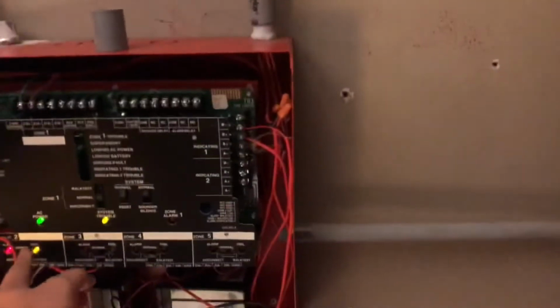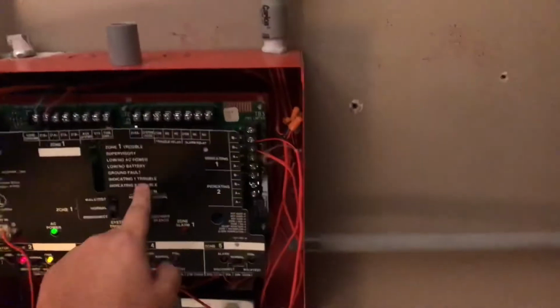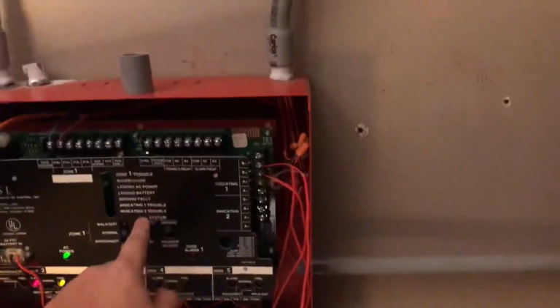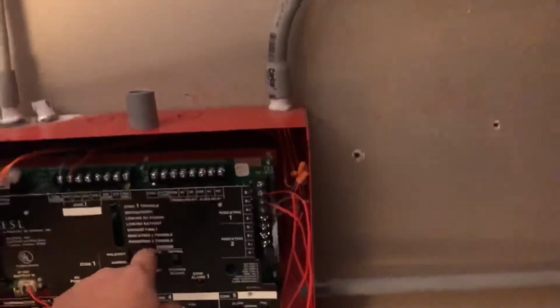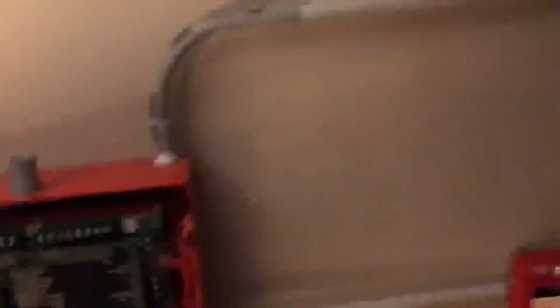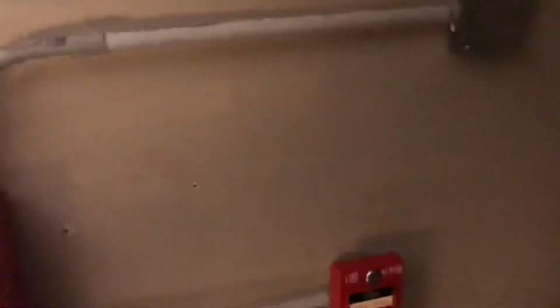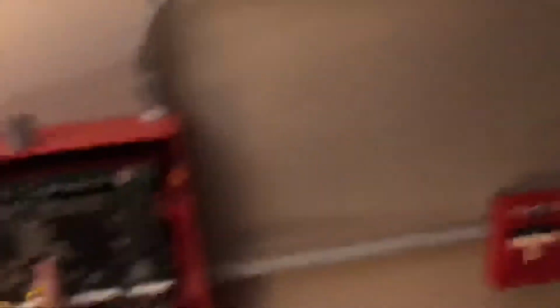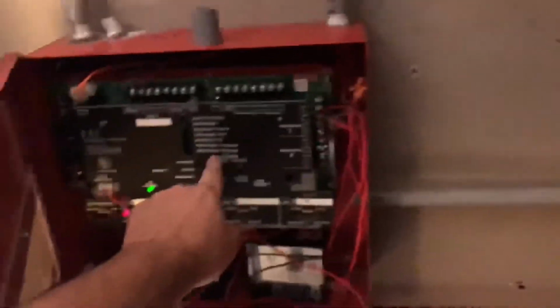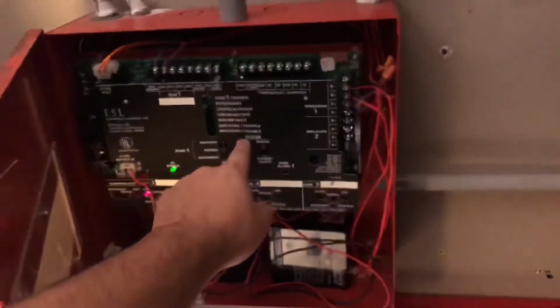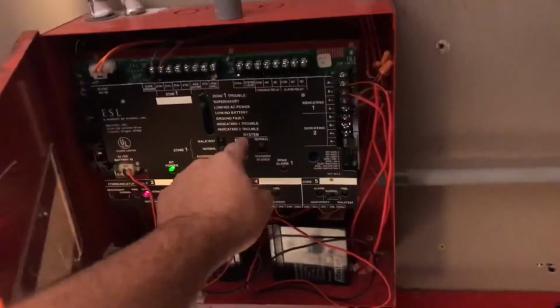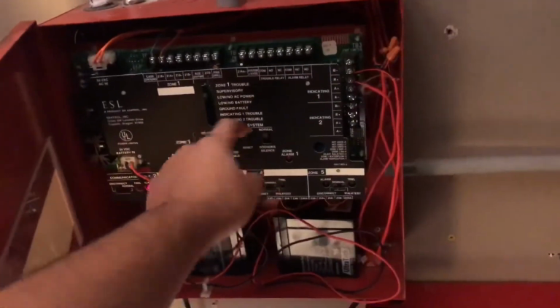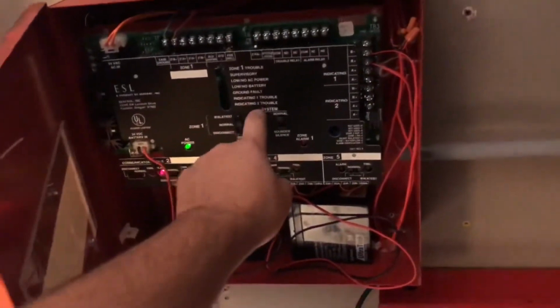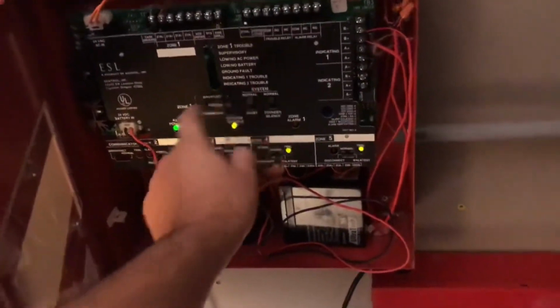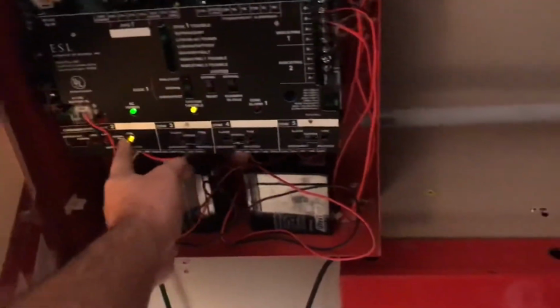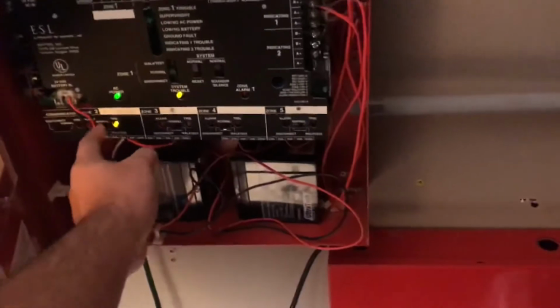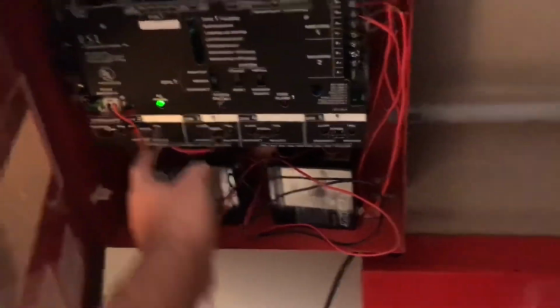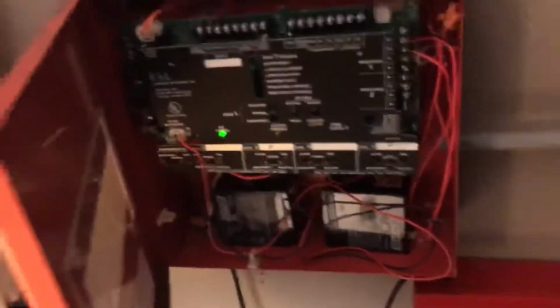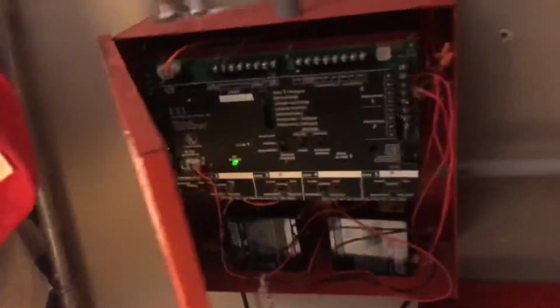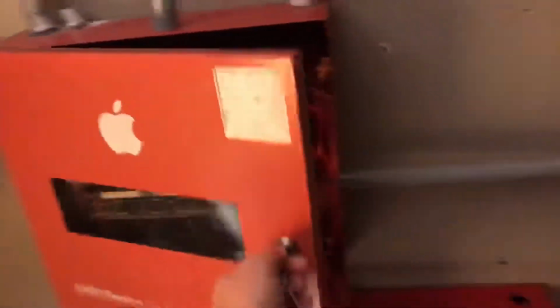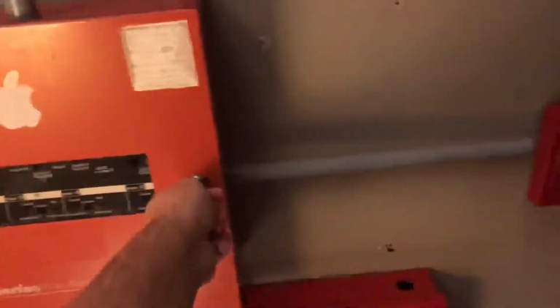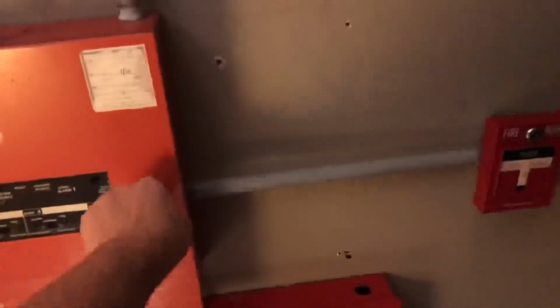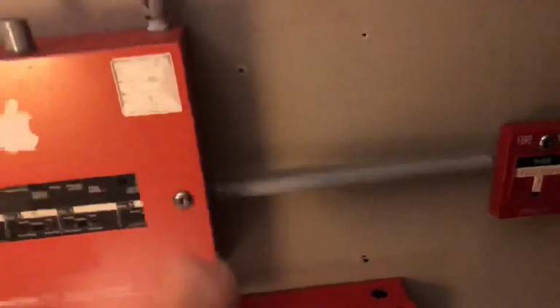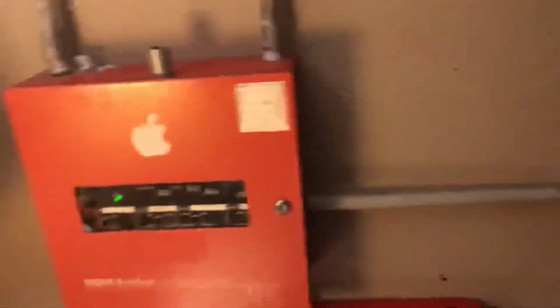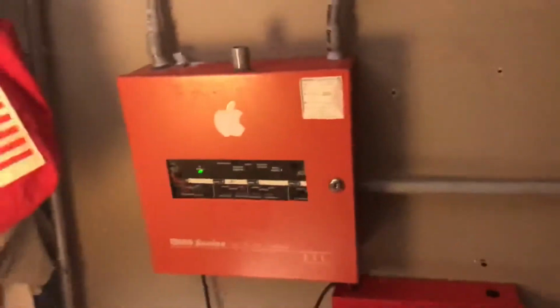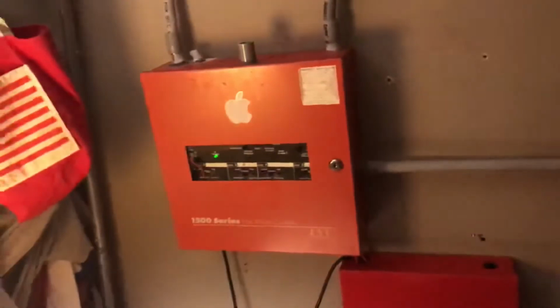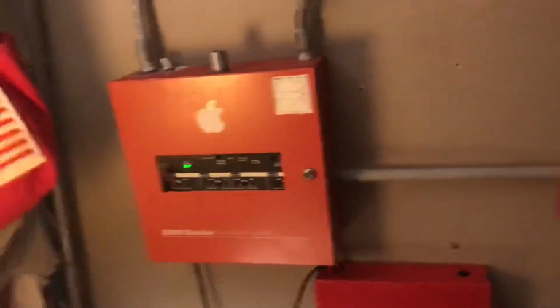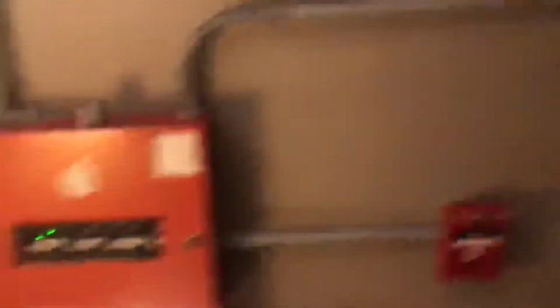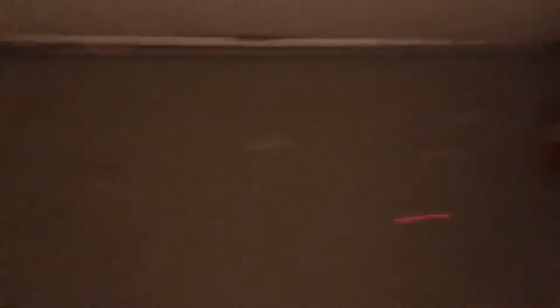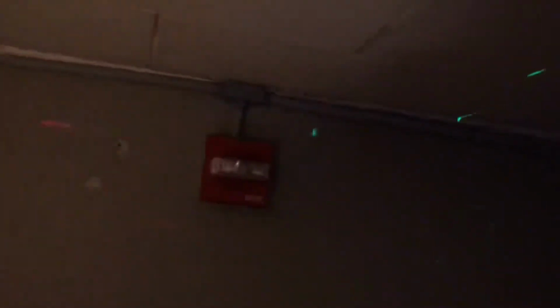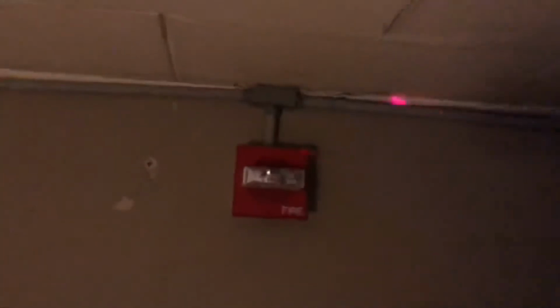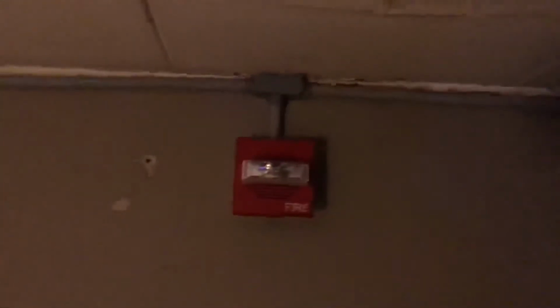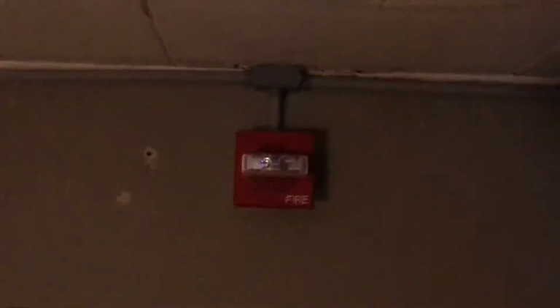And you can tell the panel is silenced. I reset the pull station already, so we're going to go ahead and reset it. And there you have it, folks. Thank you all for watching. See you all in the next video. Peace.